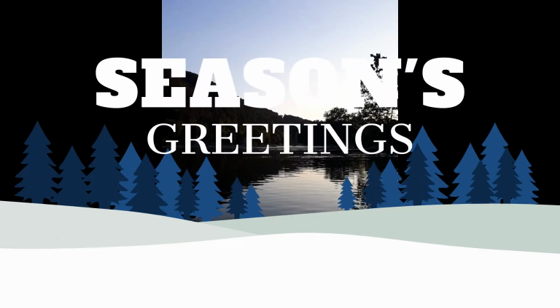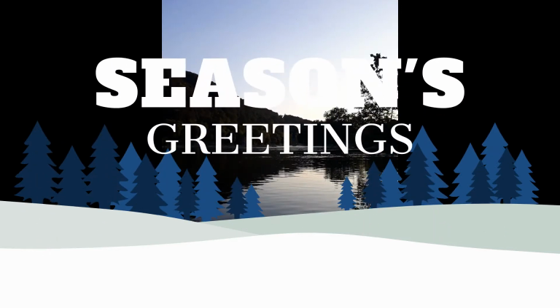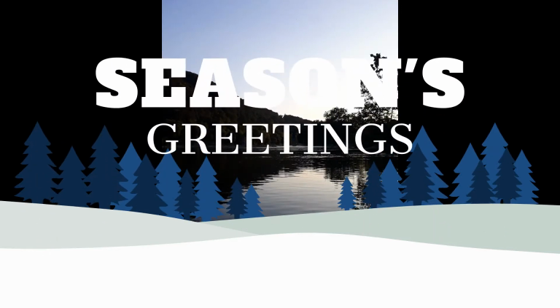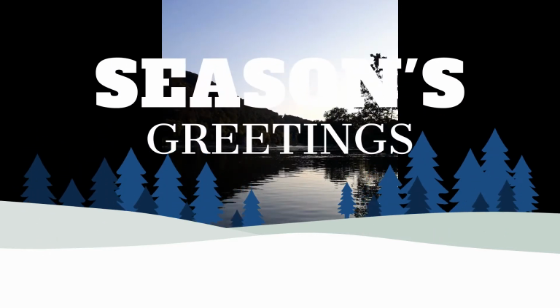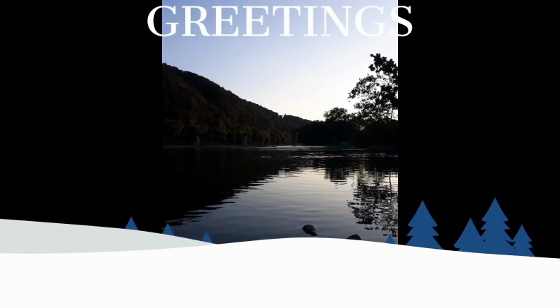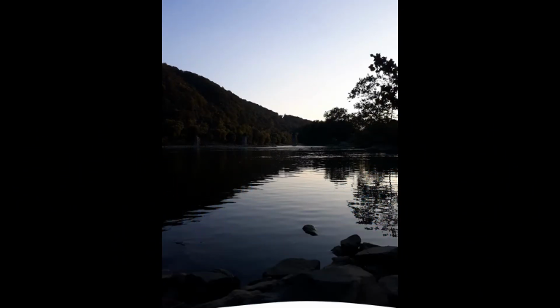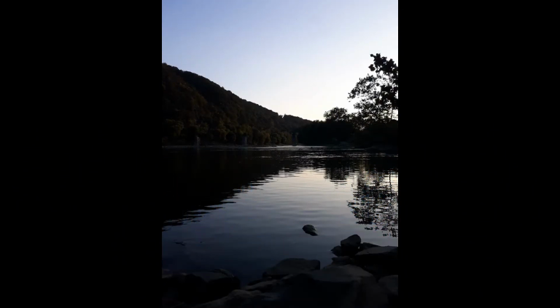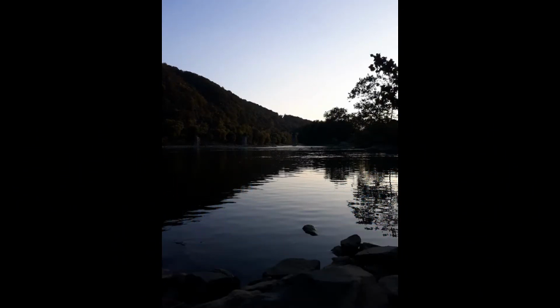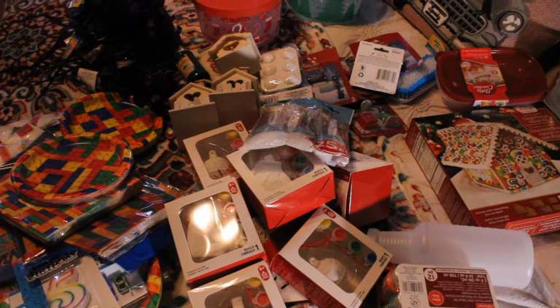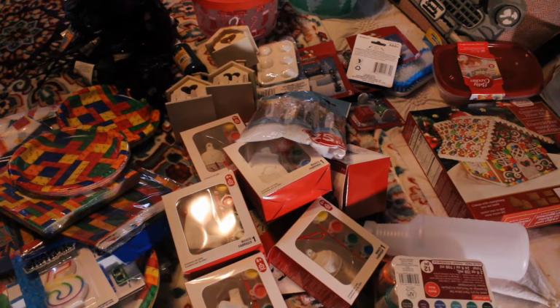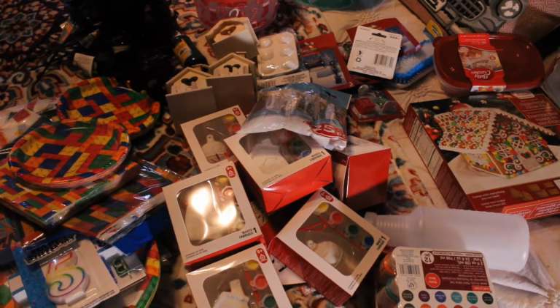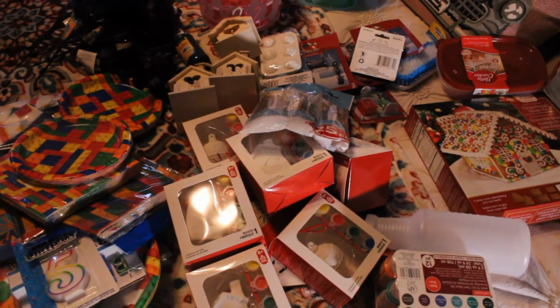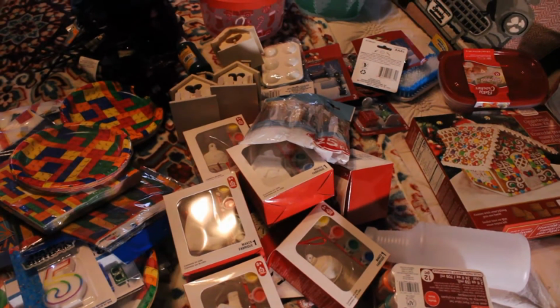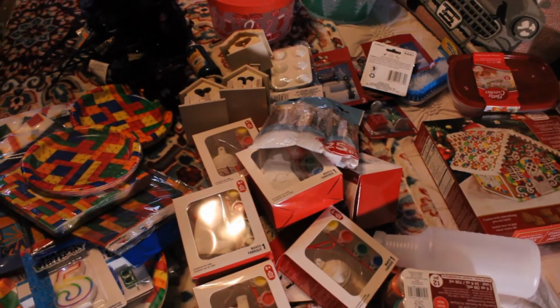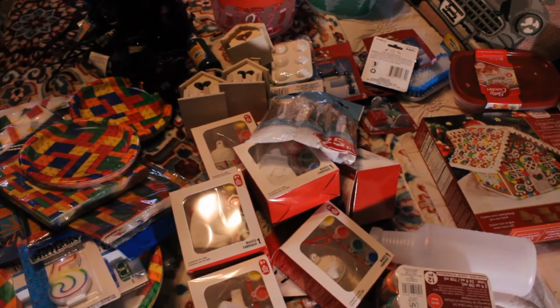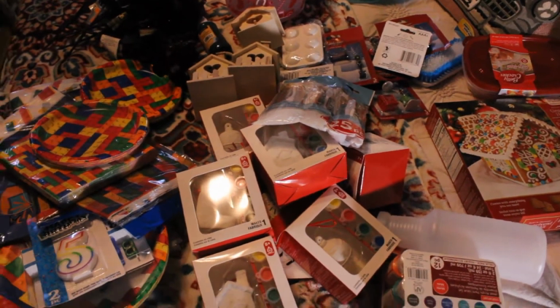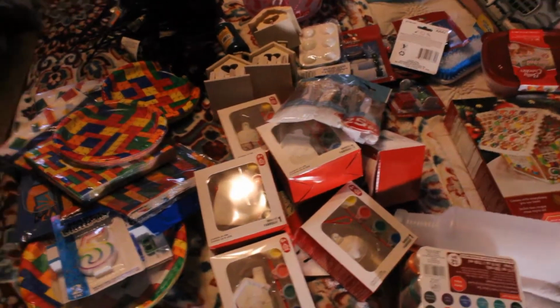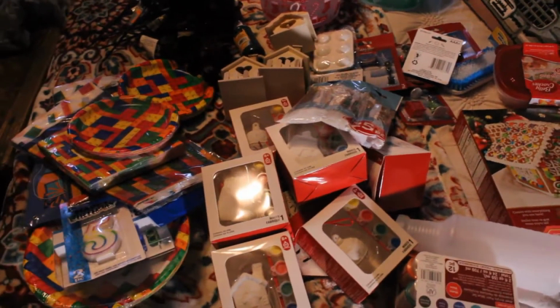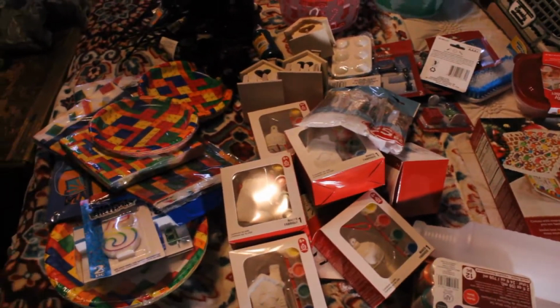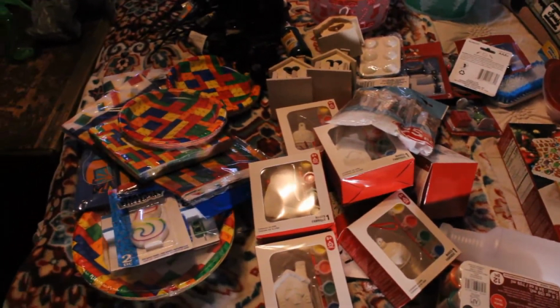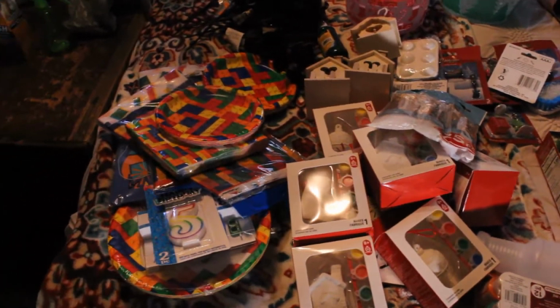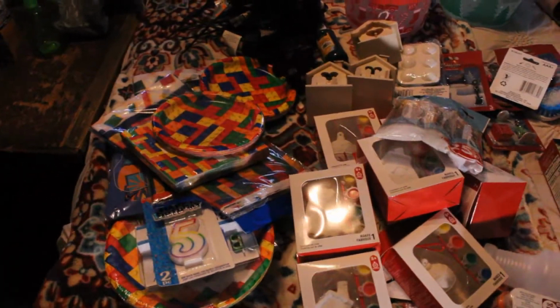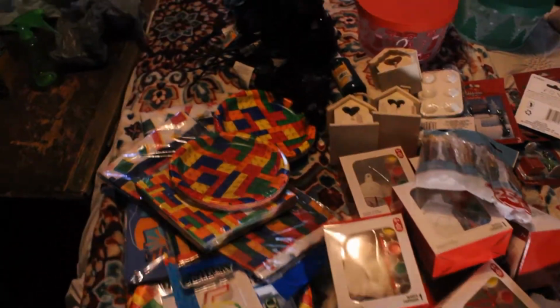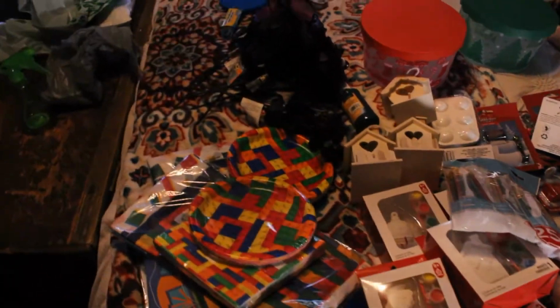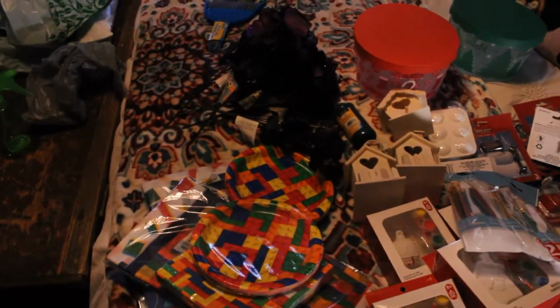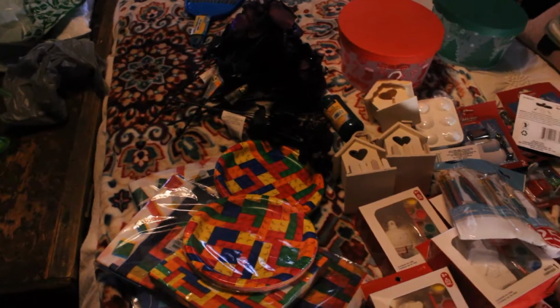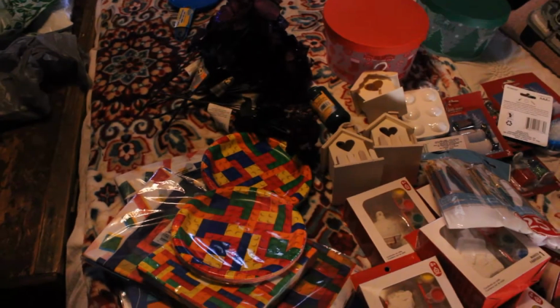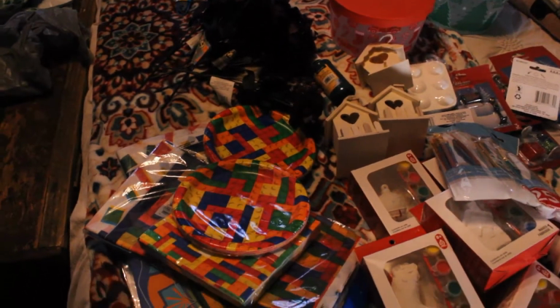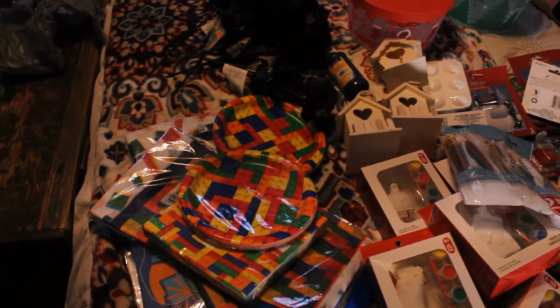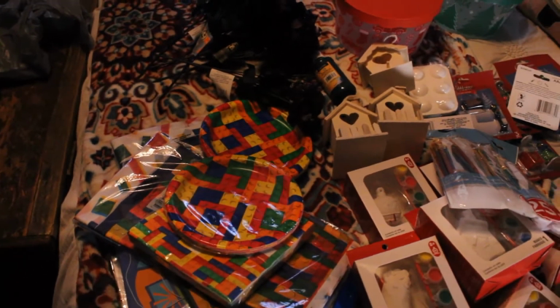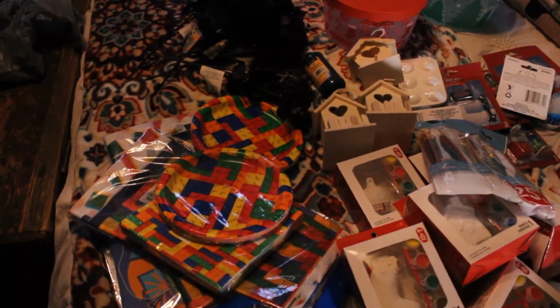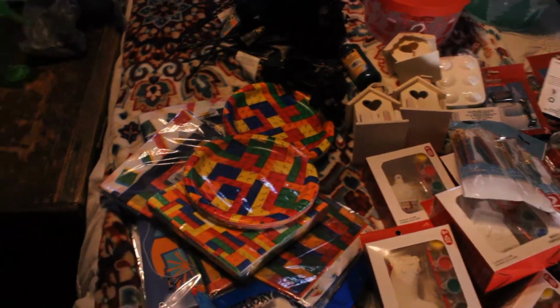Today we got a clean with me video. Here is a Dollar Tree haul — Dollar Tree and Michaels.